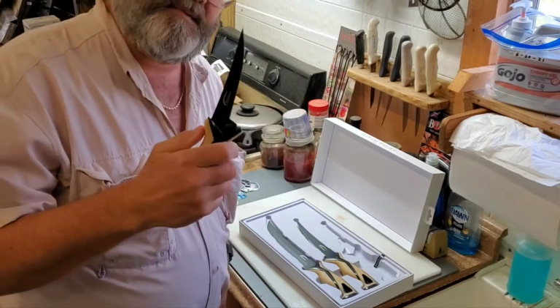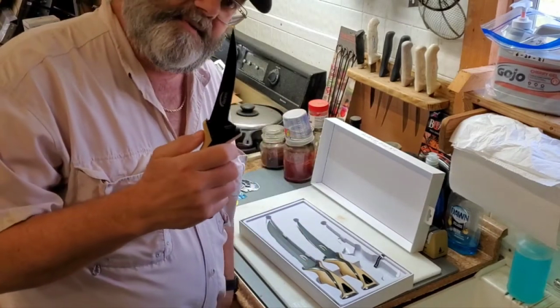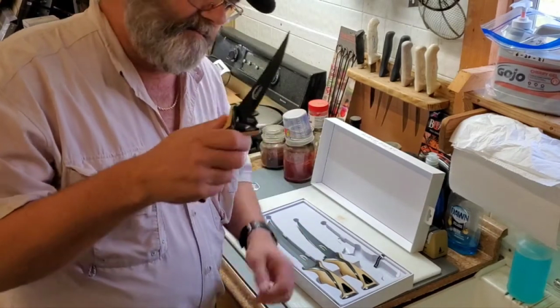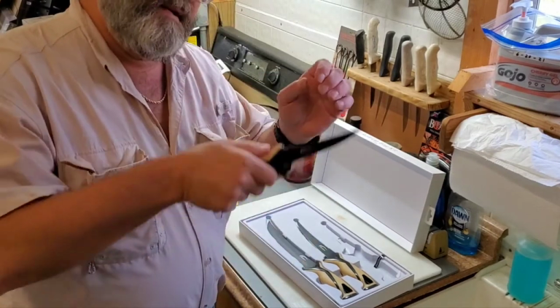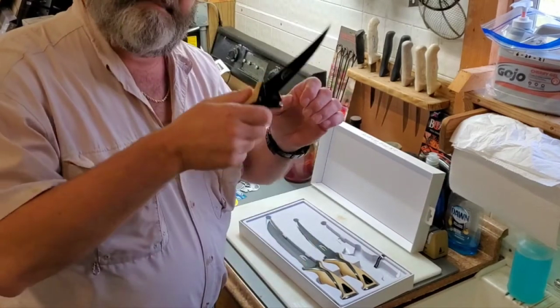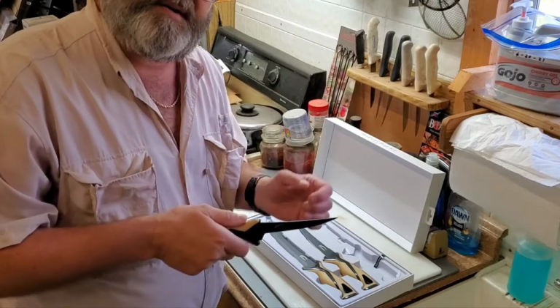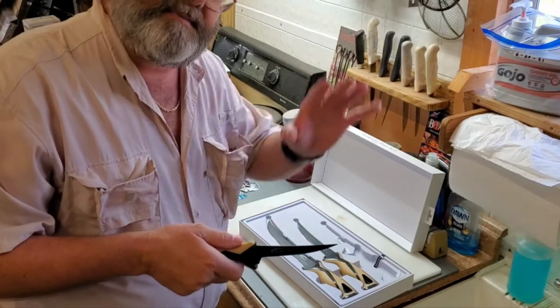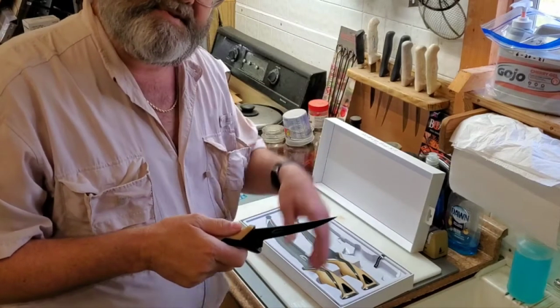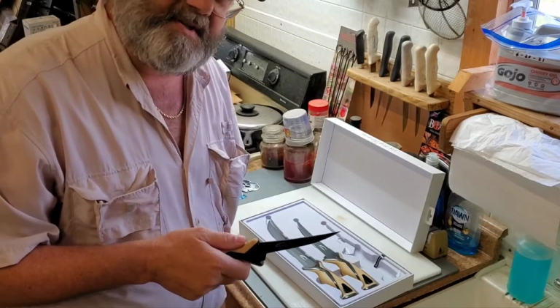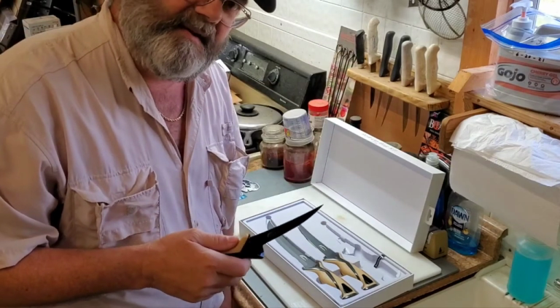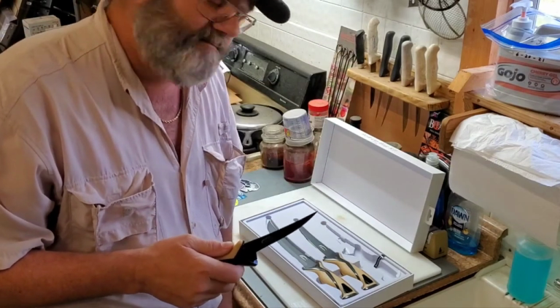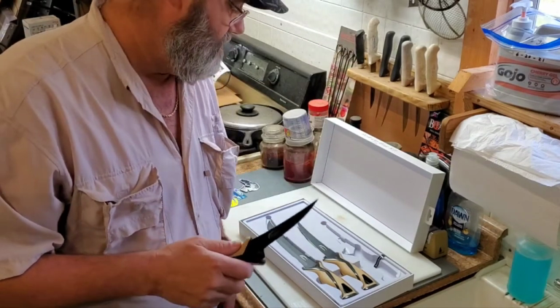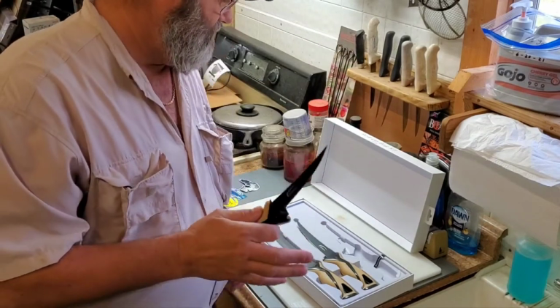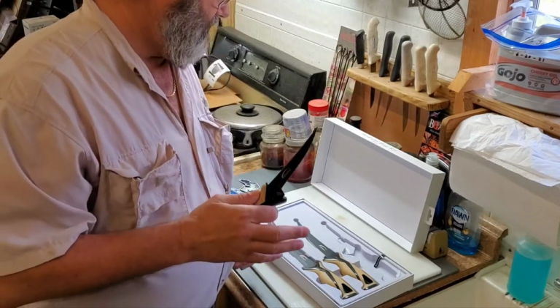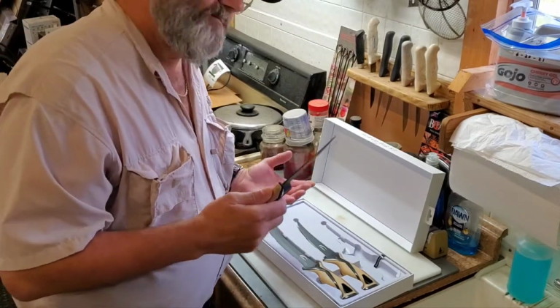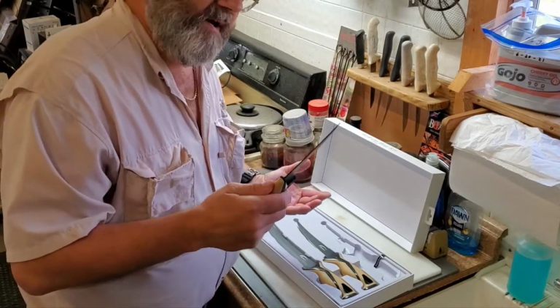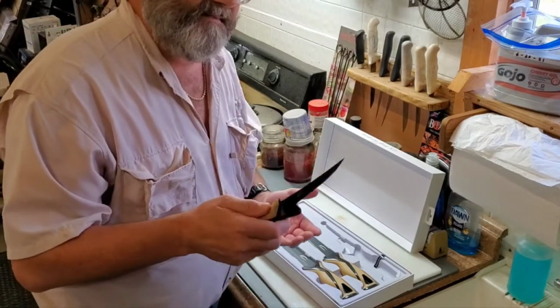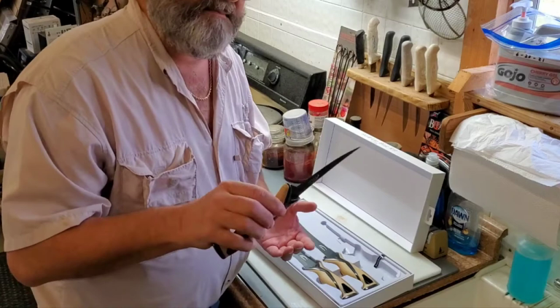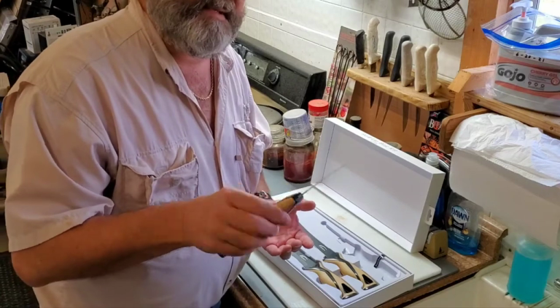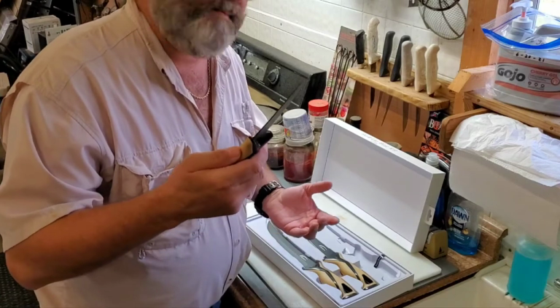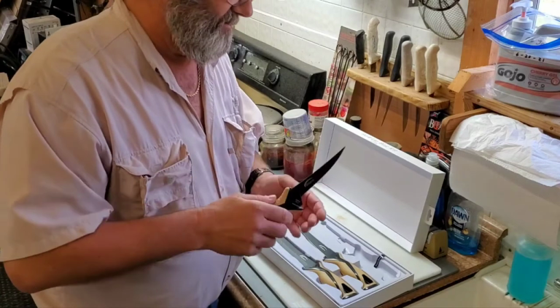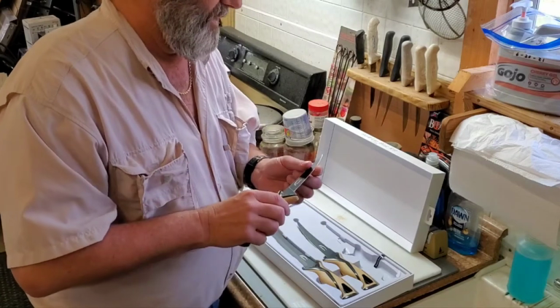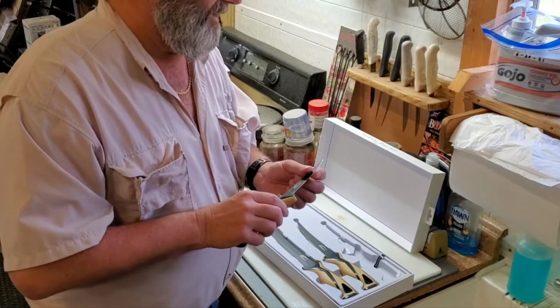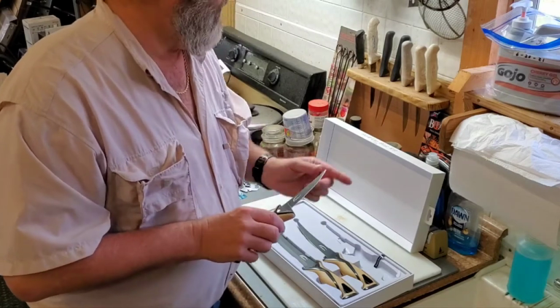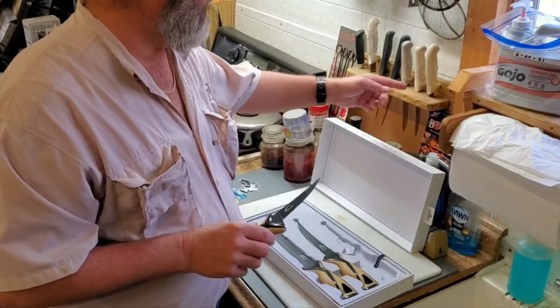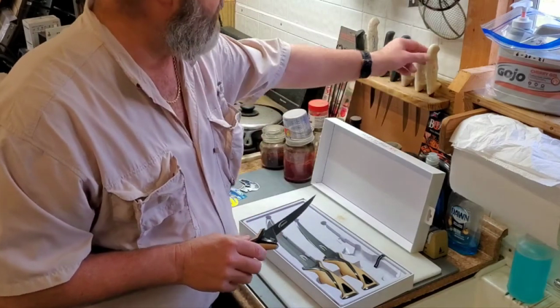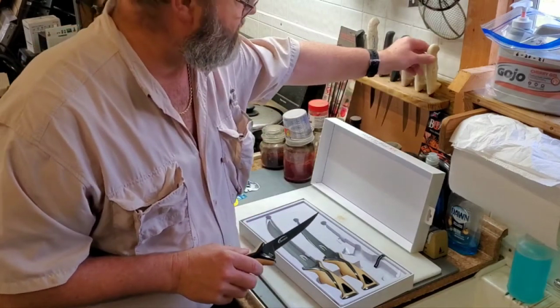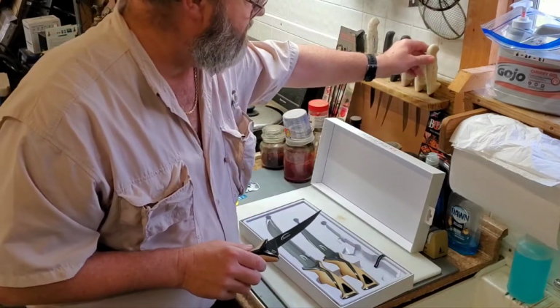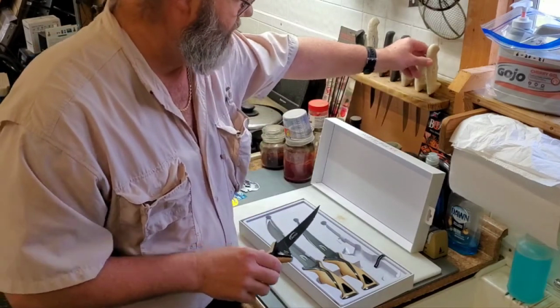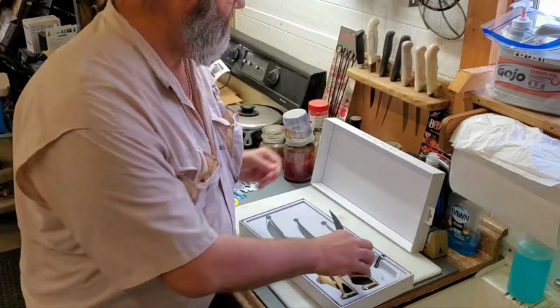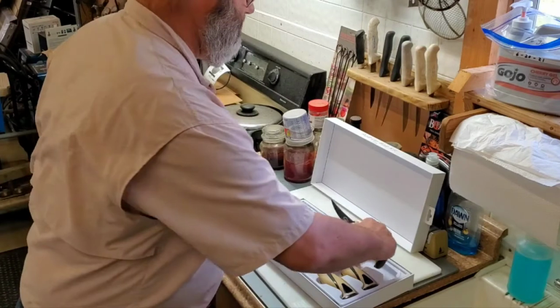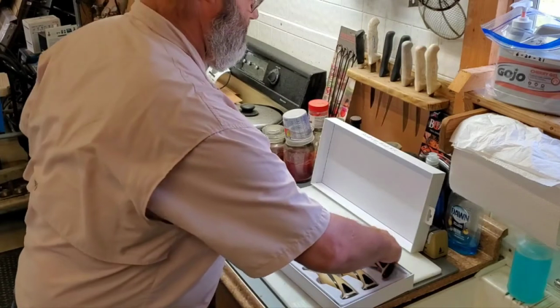It's just nice for cutting up deer meat or fish, or anything you want to do — deboning the deer or when you're skinning it. These are hard to beat. I've got Dexter Russells — you can see them up there.